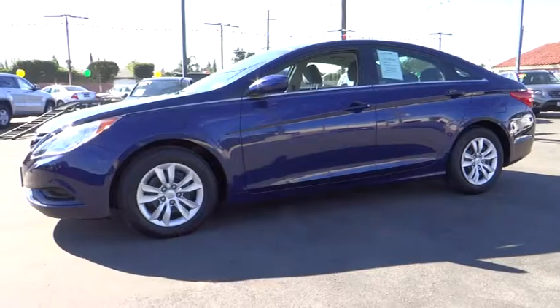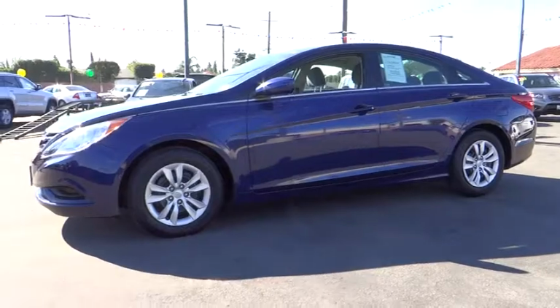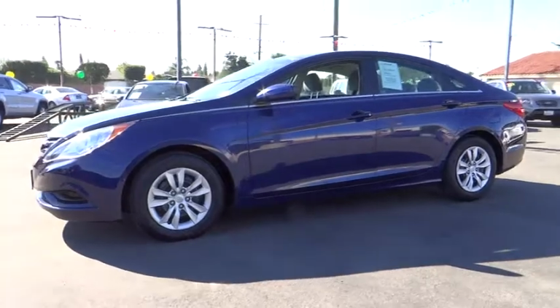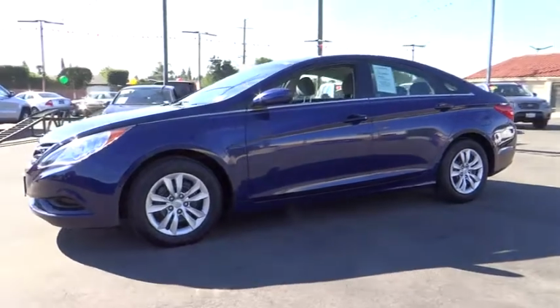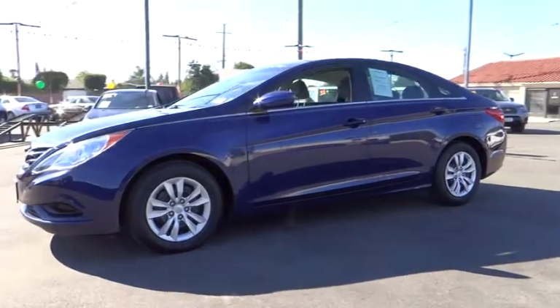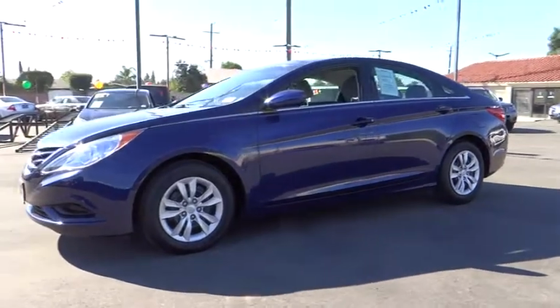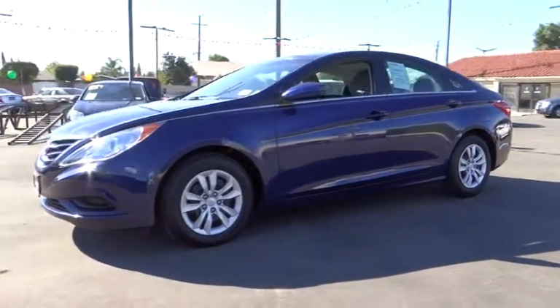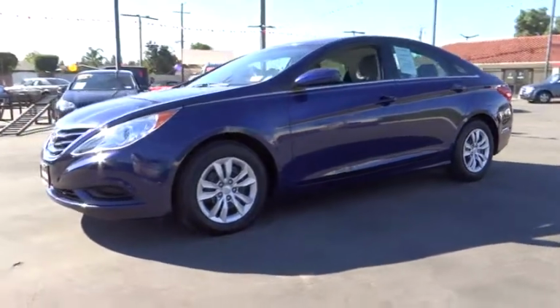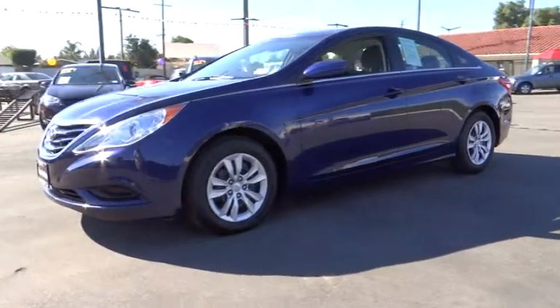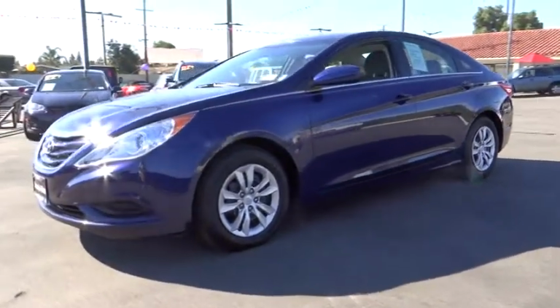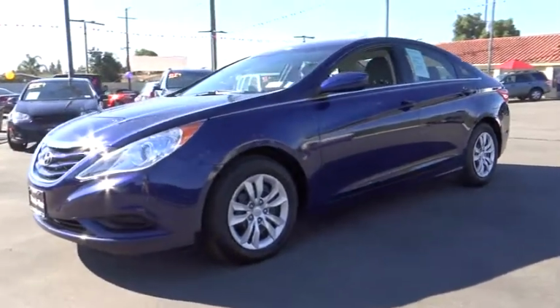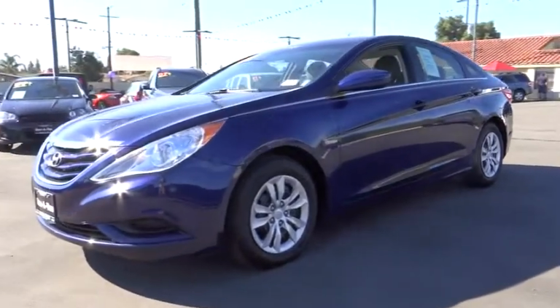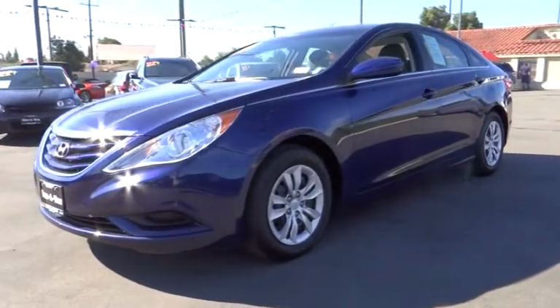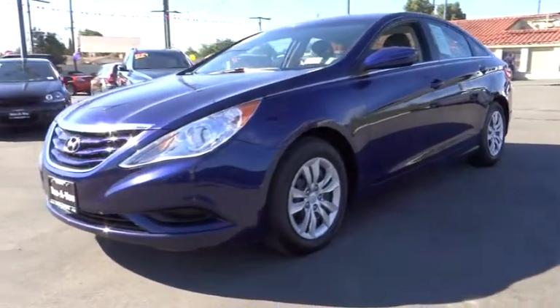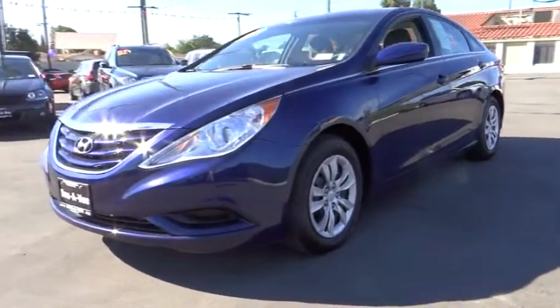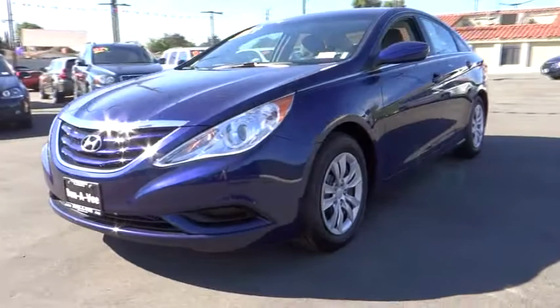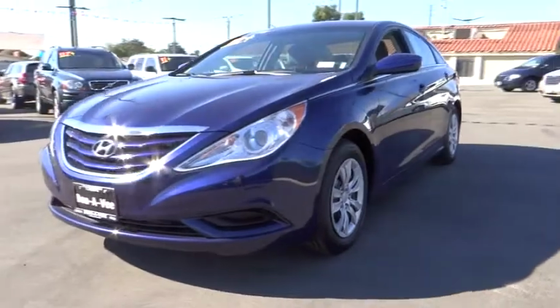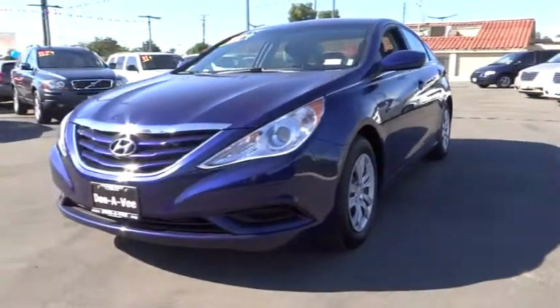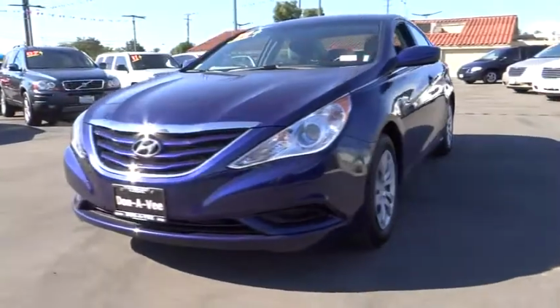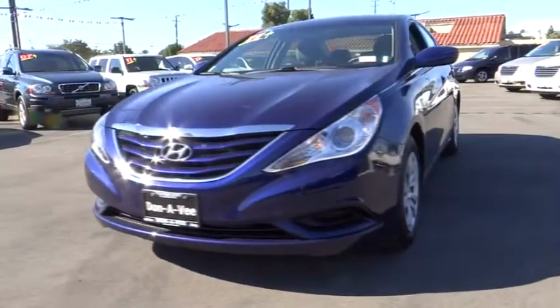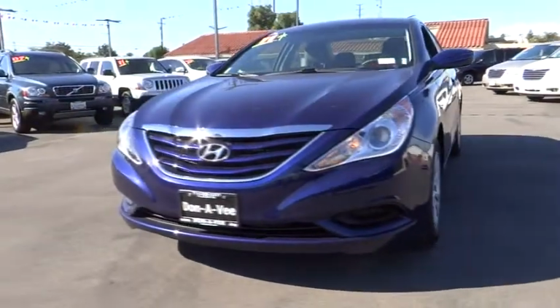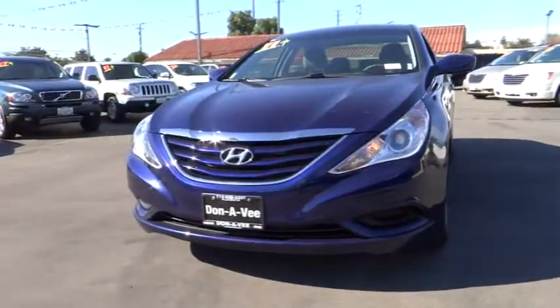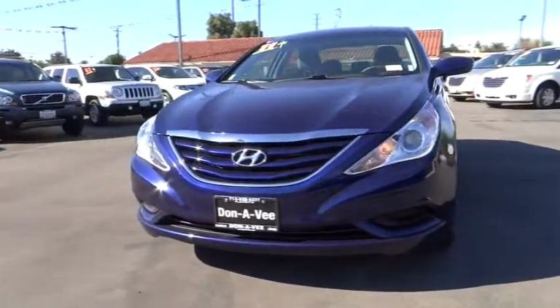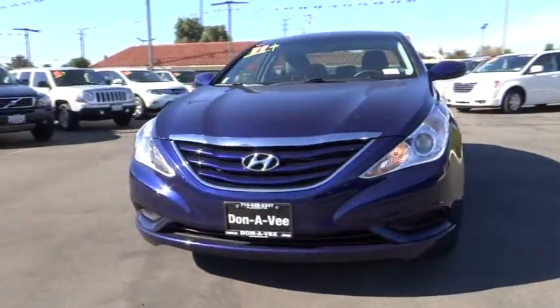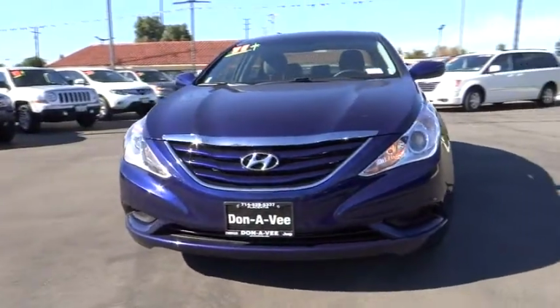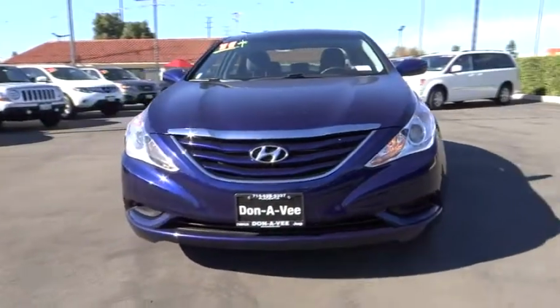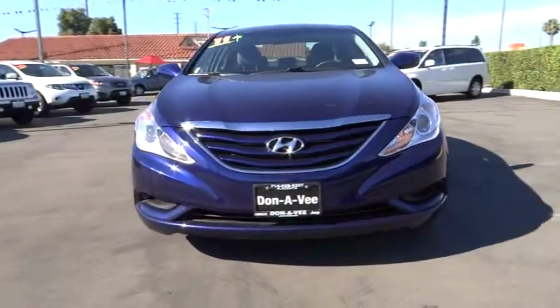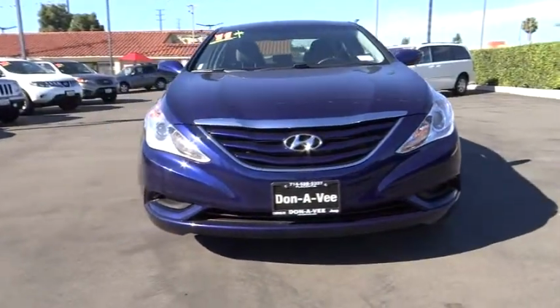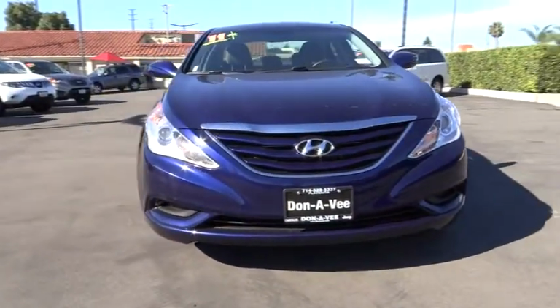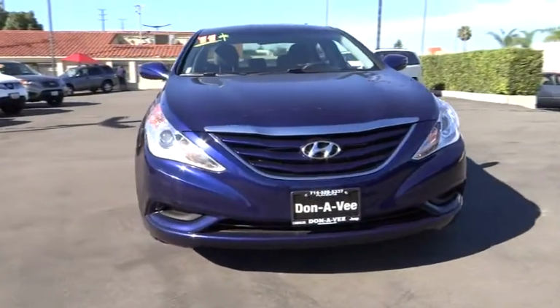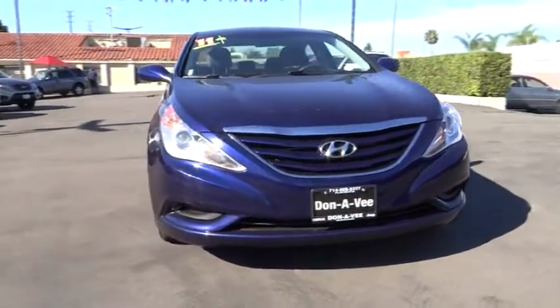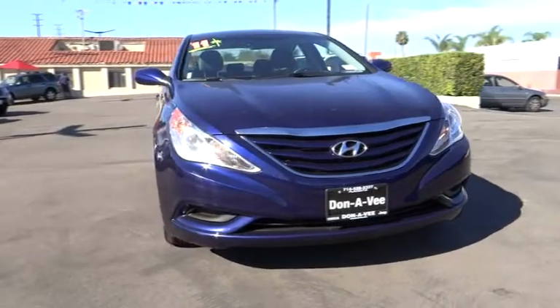The 2011 Sonata. The Sonata has a long list of technologically advanced interior features and options that make driving safer, more convenient, and much more fun.